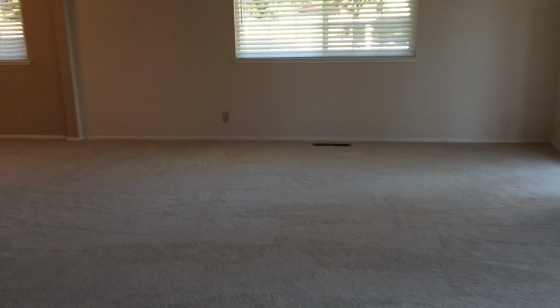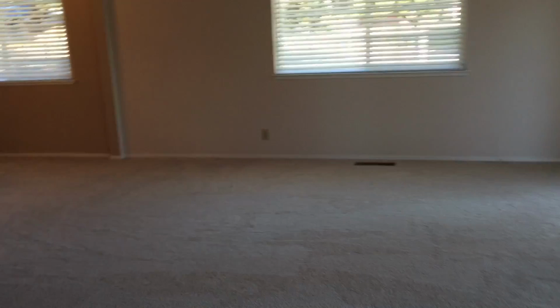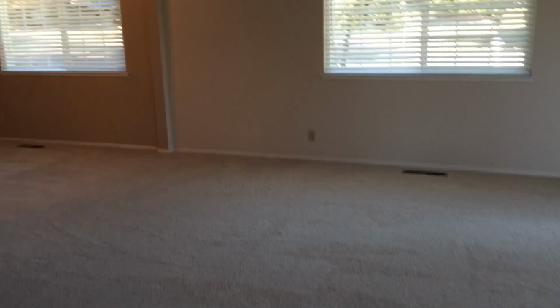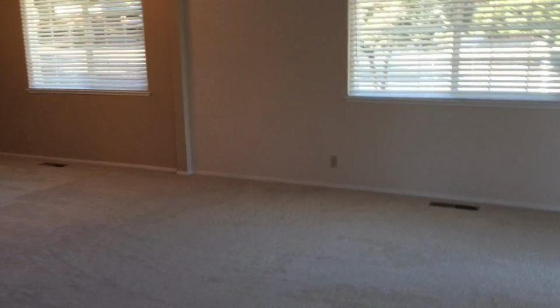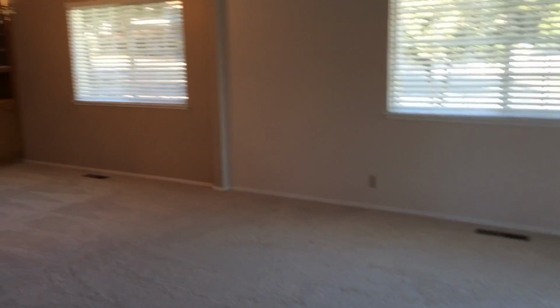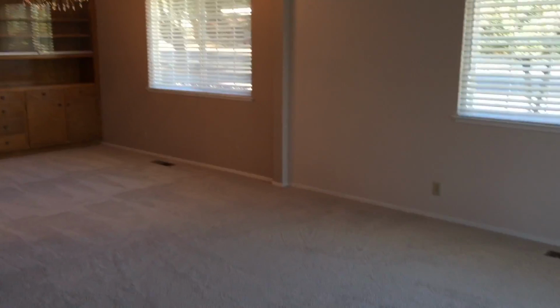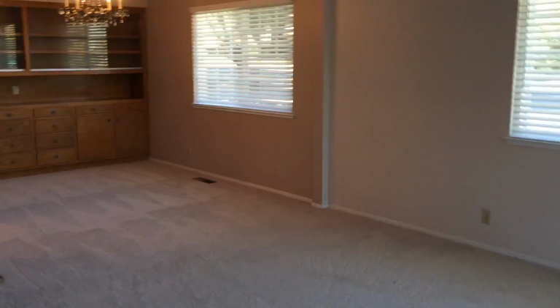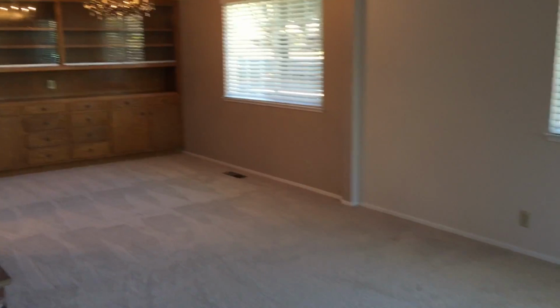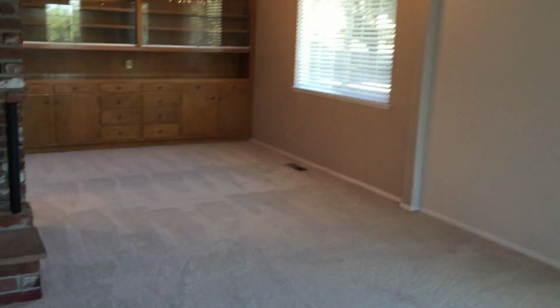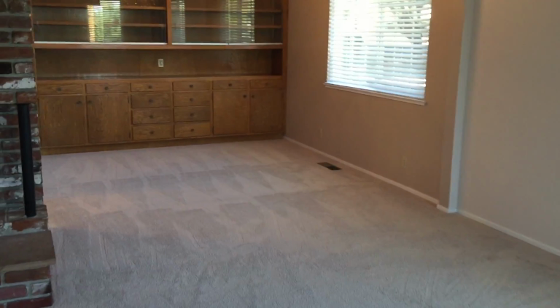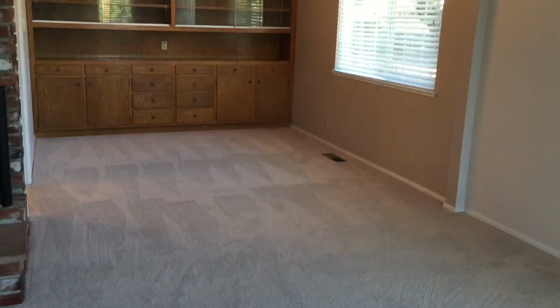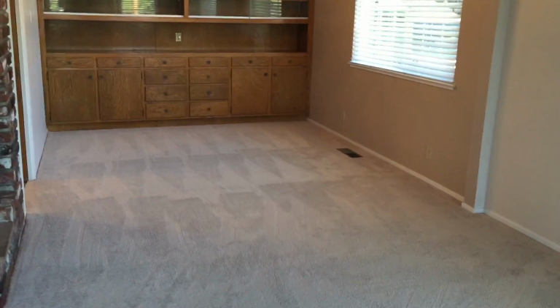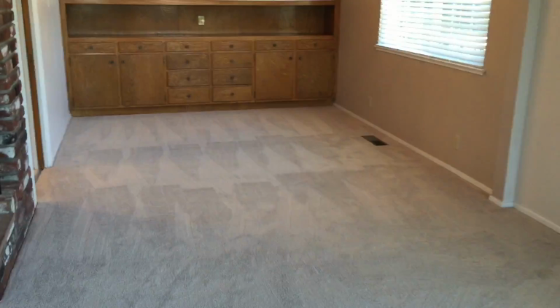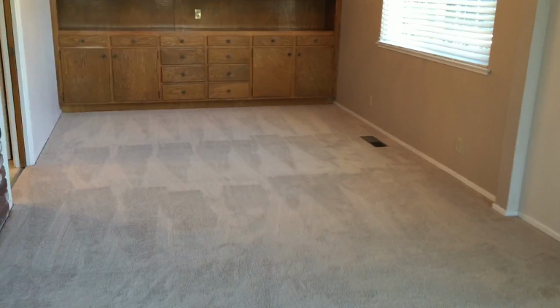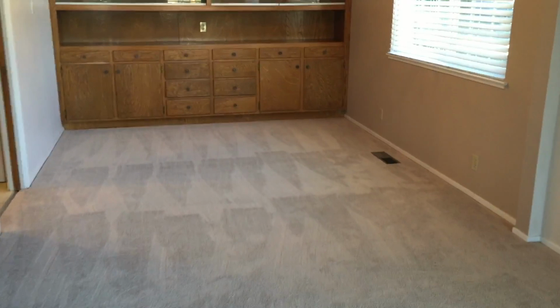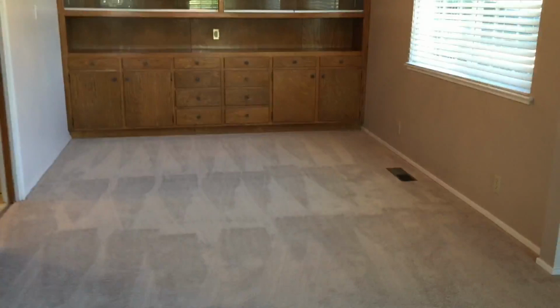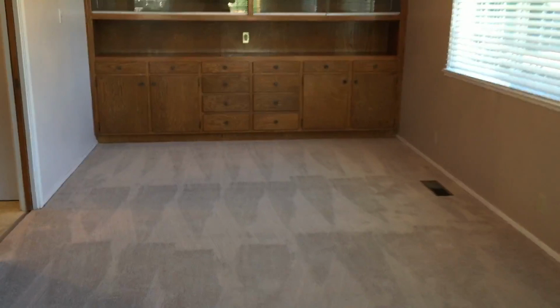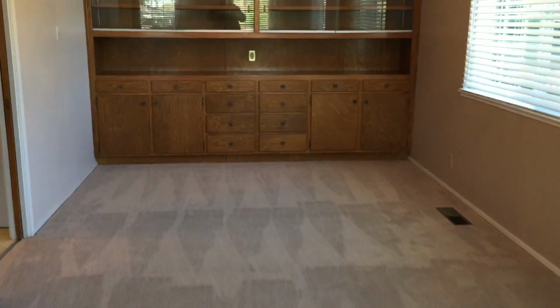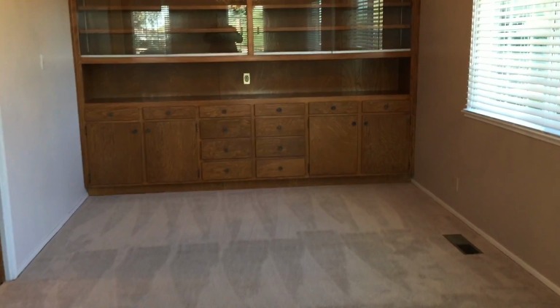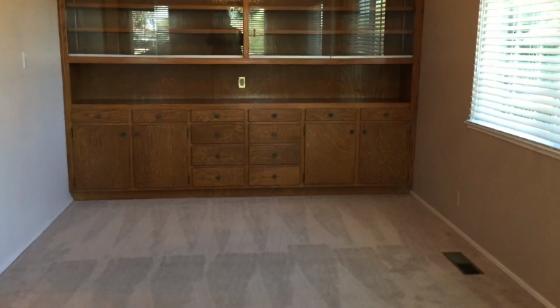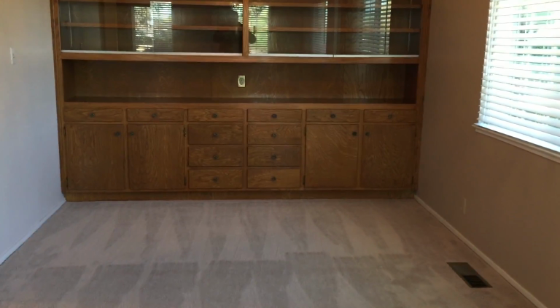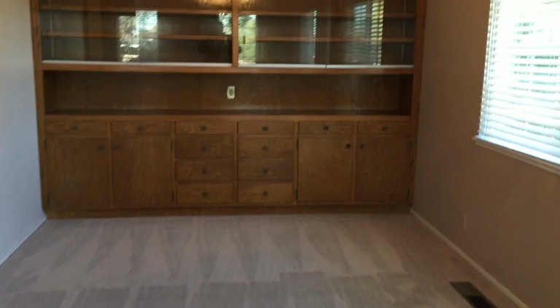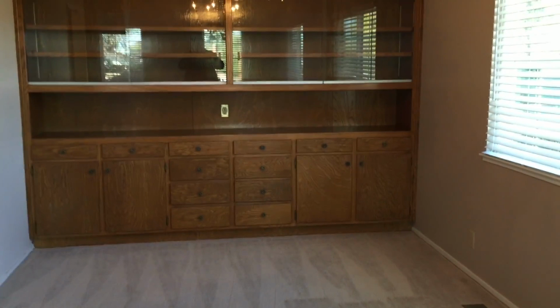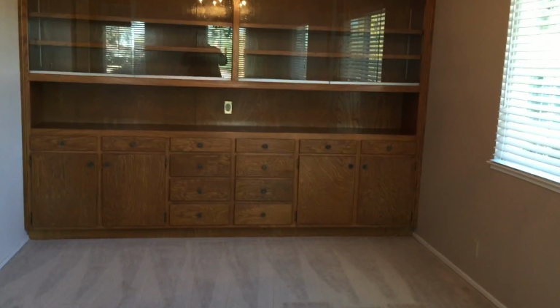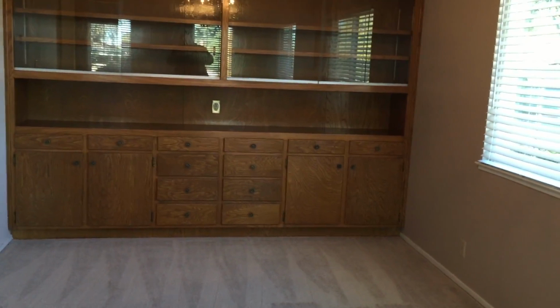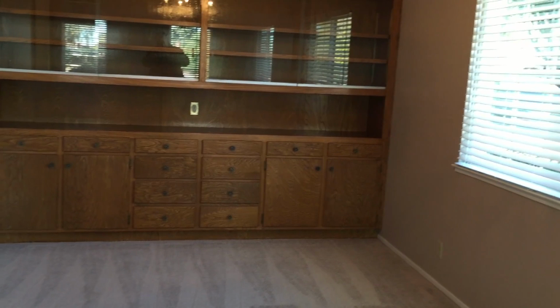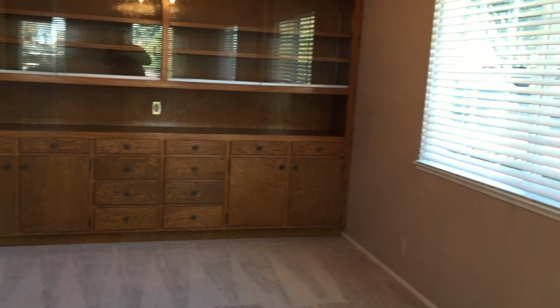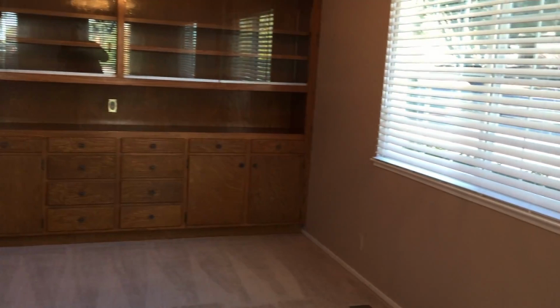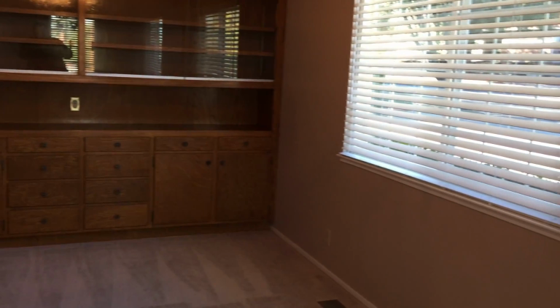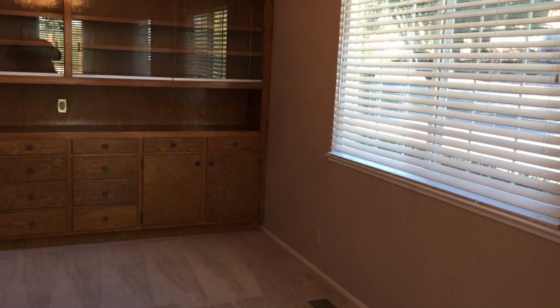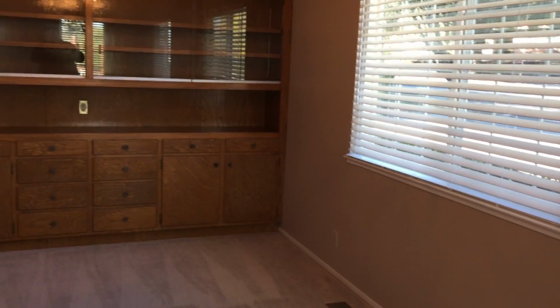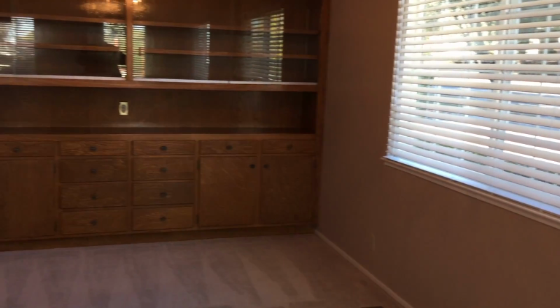And off of the living room, you have a dining area. Again, new carpet, built-in cabinets so you can store all your nice dishes. Lots of natural lighting.